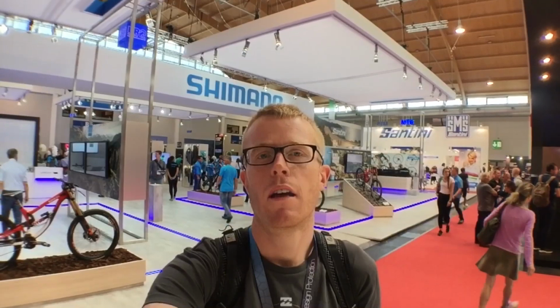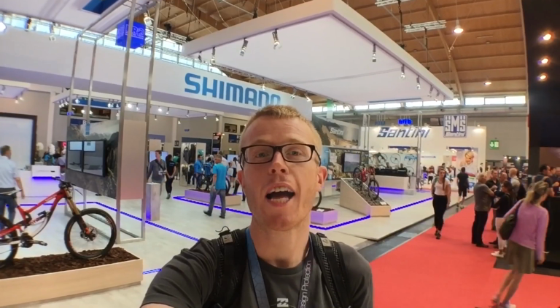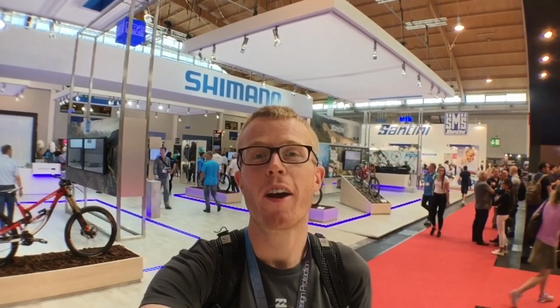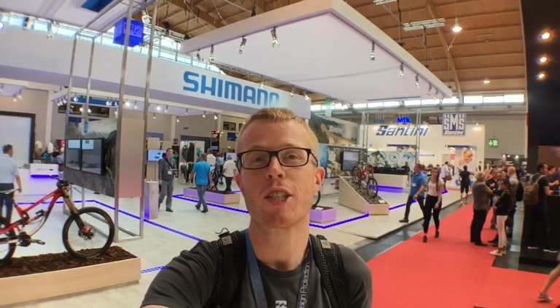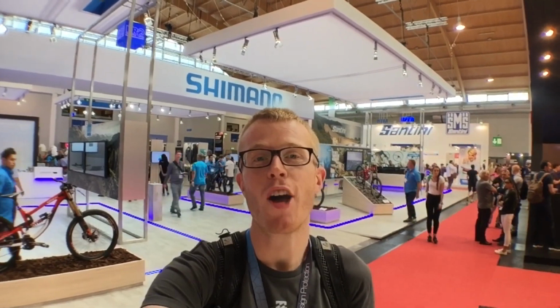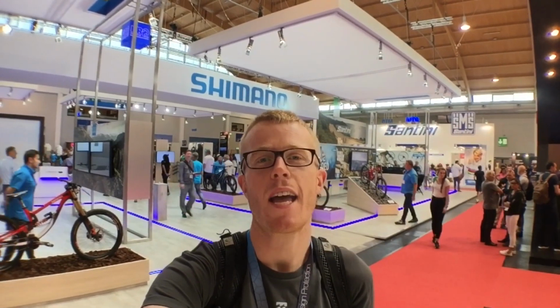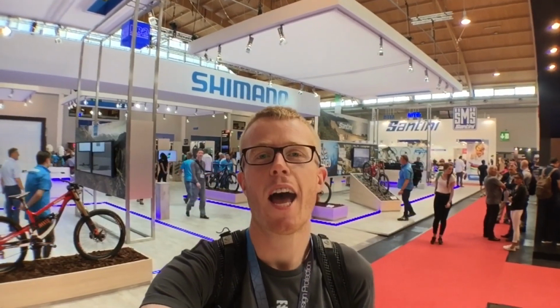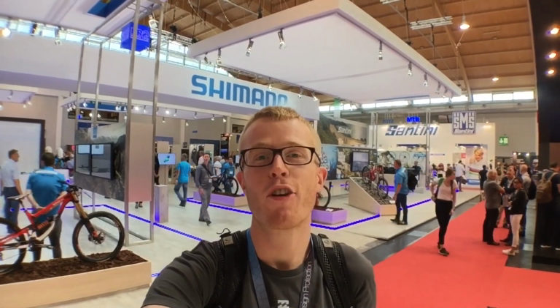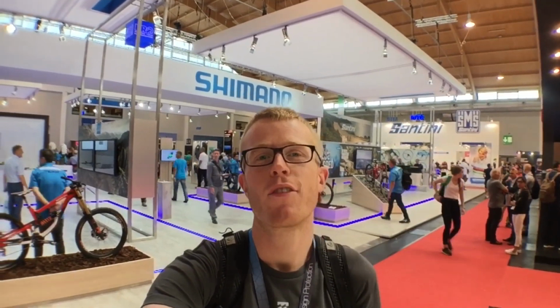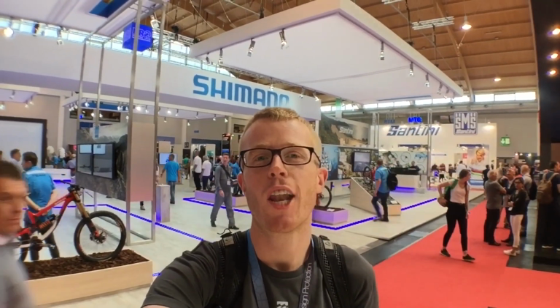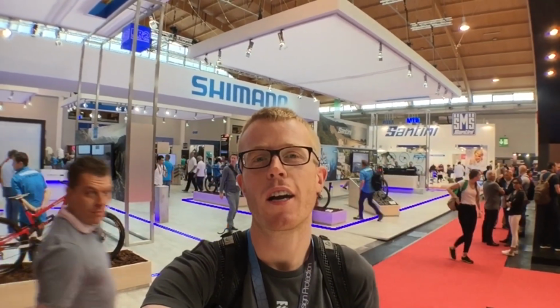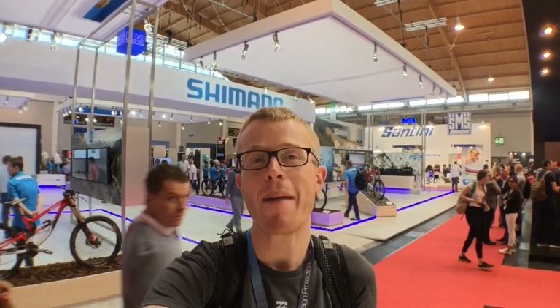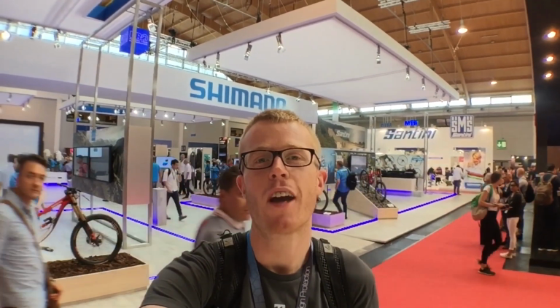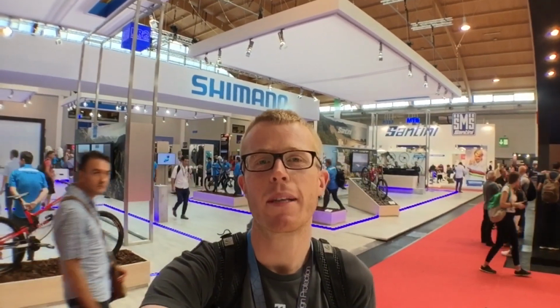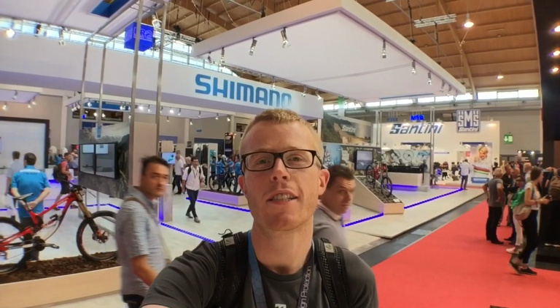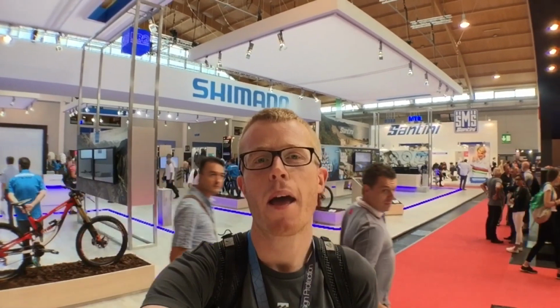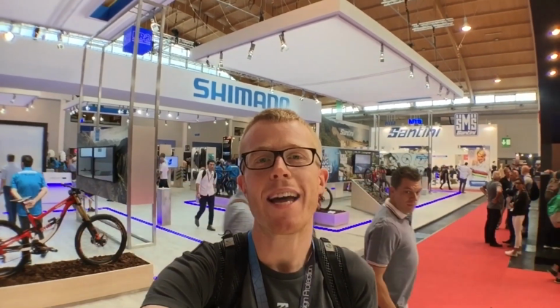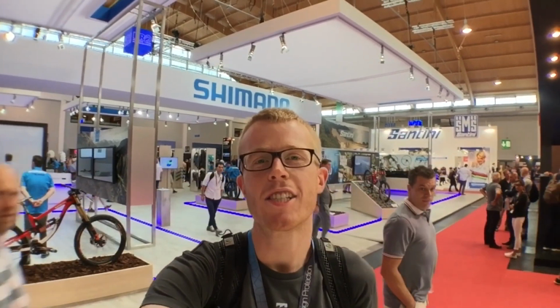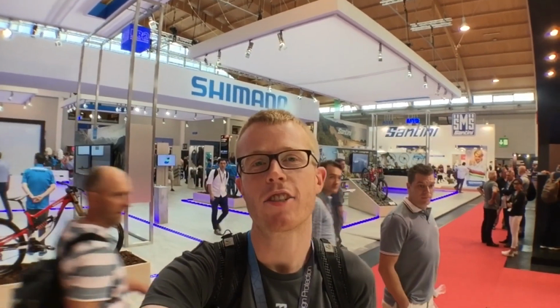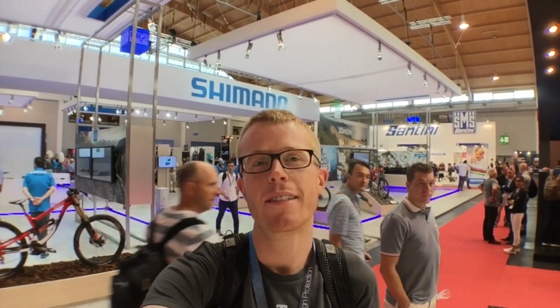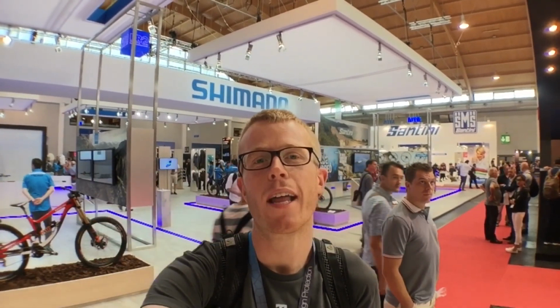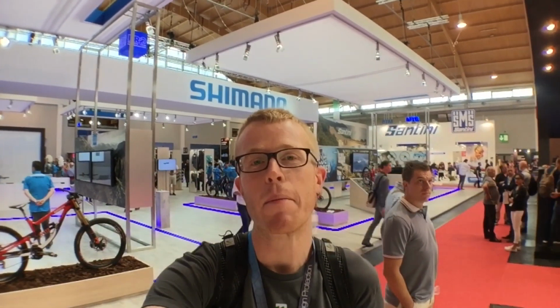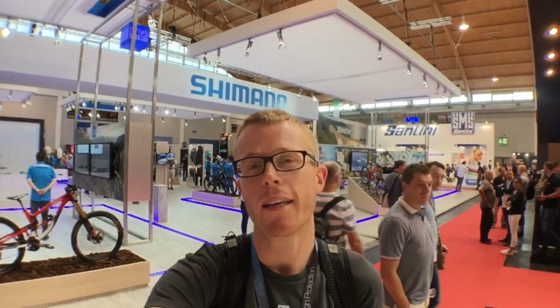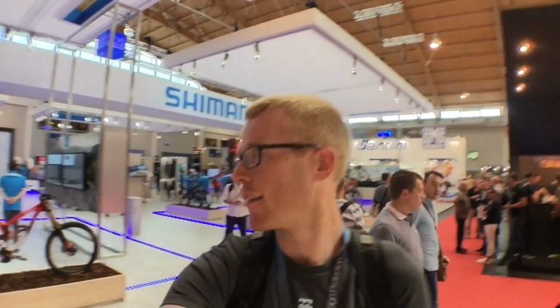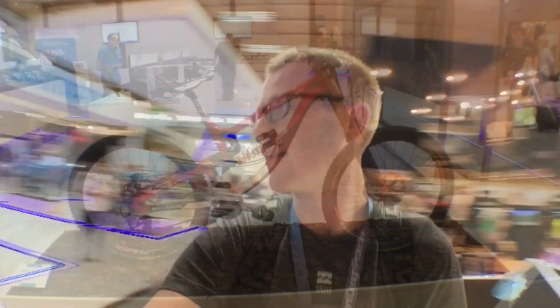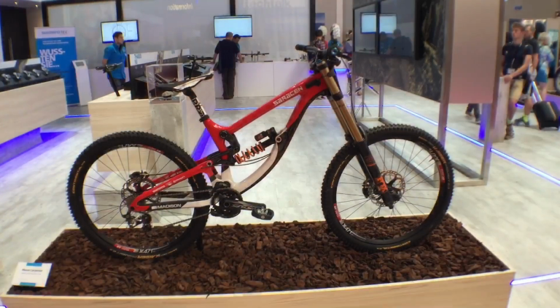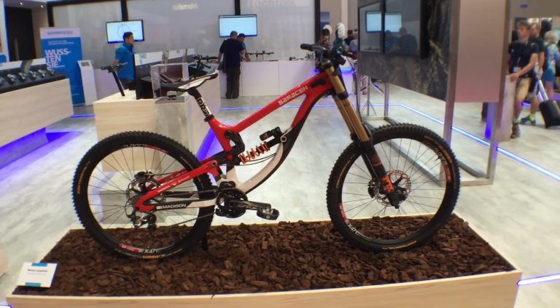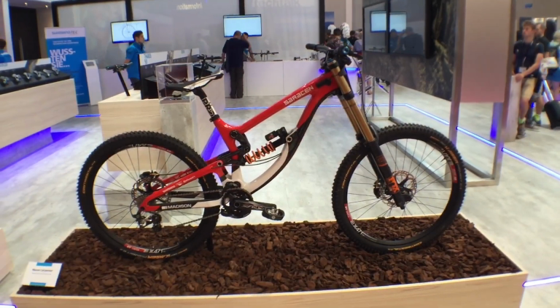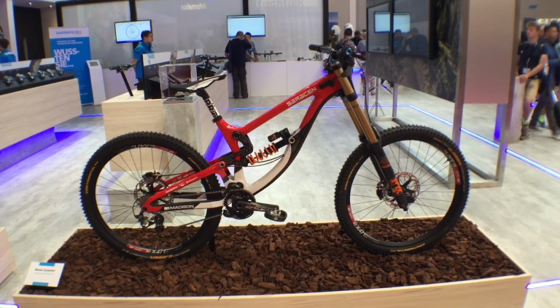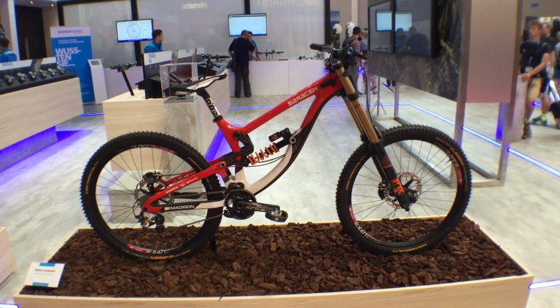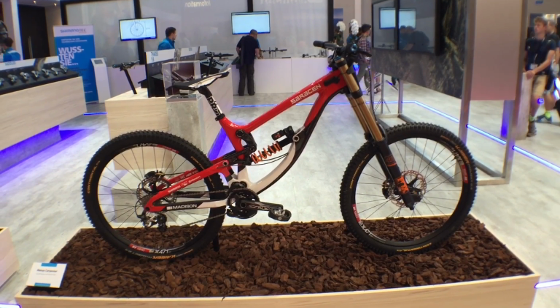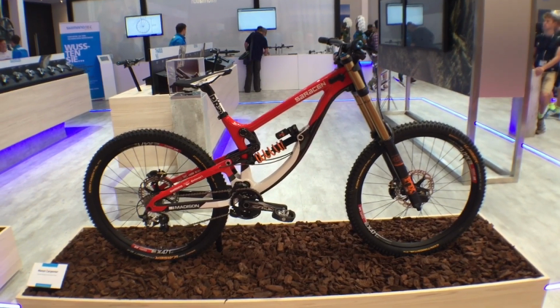Hi guys, here I am at the Shimano stand. I thought I'd give you a little look at Manon Carpenter's Madison Saracen Downhill Team Bike. So here we go.